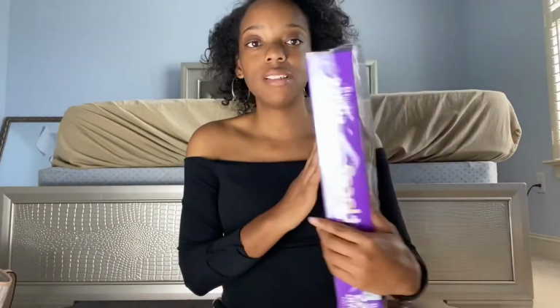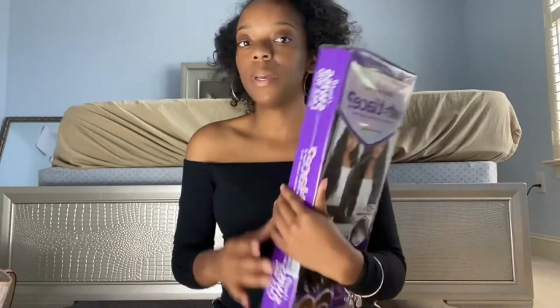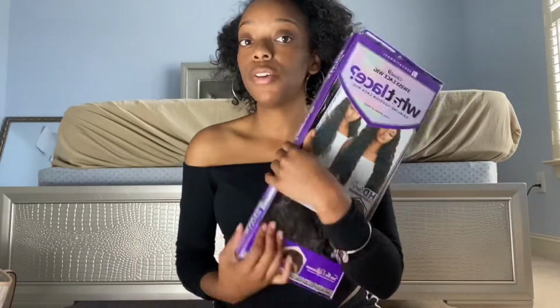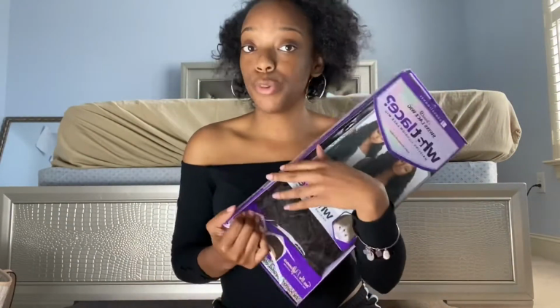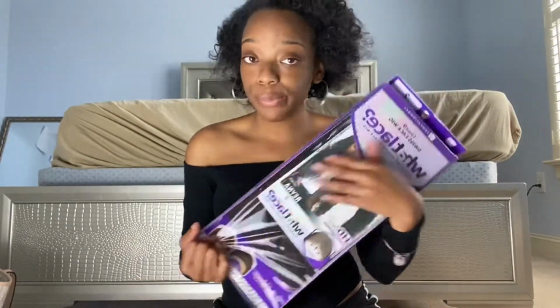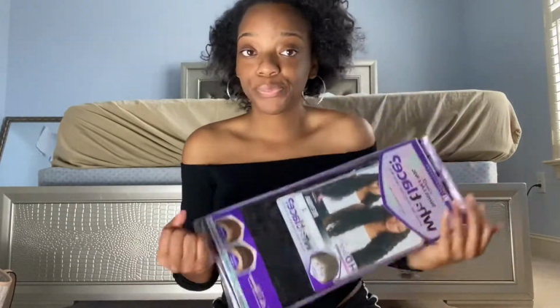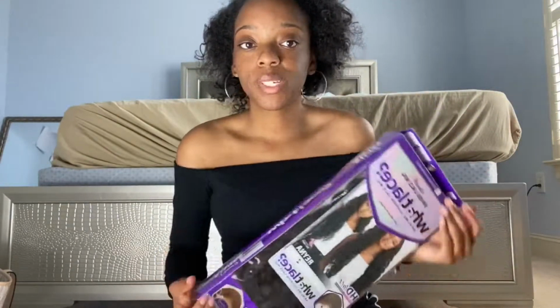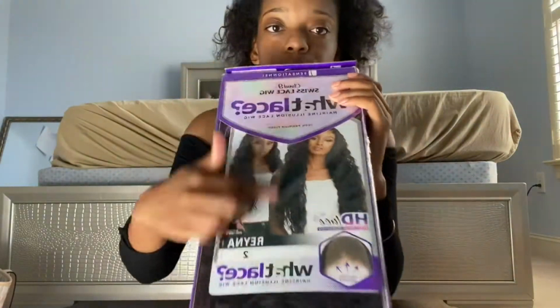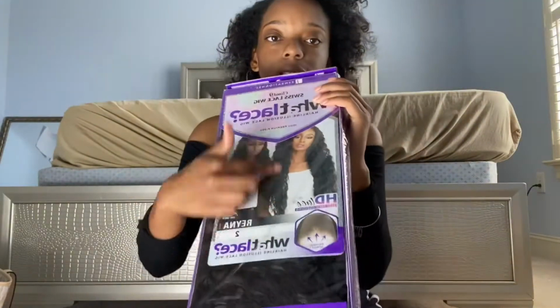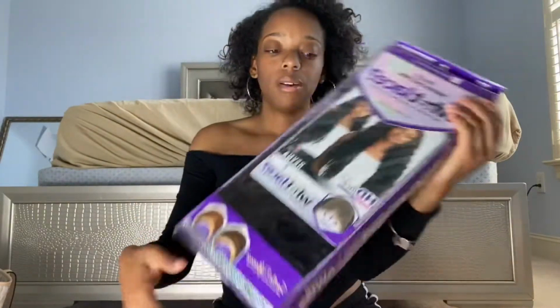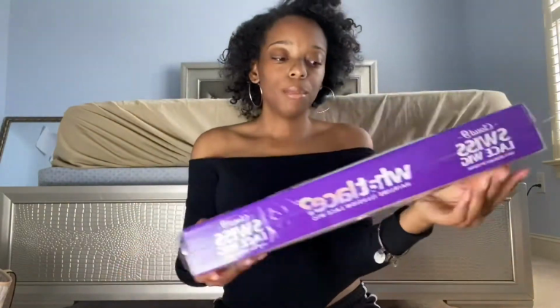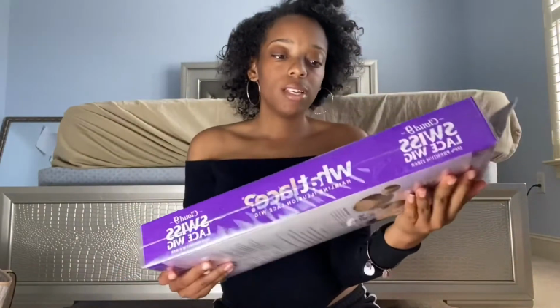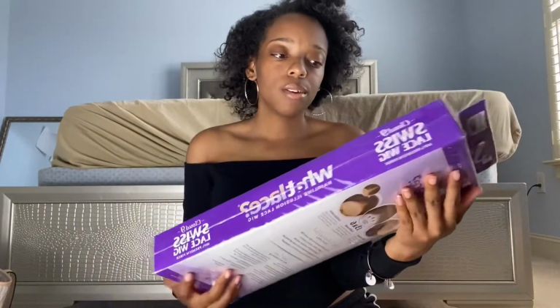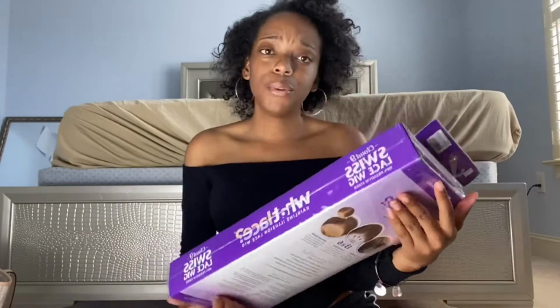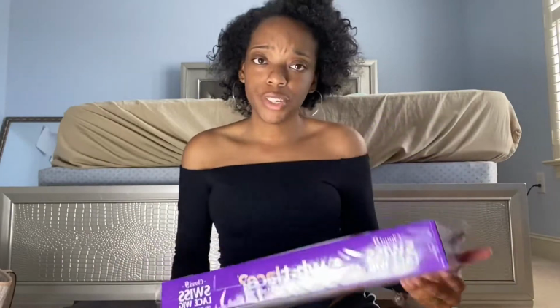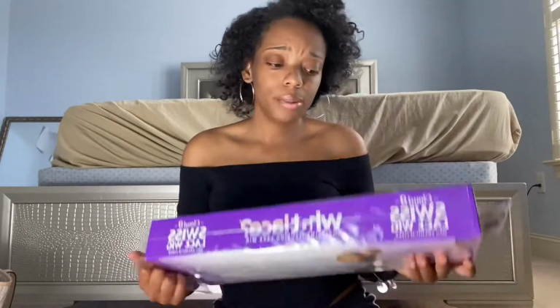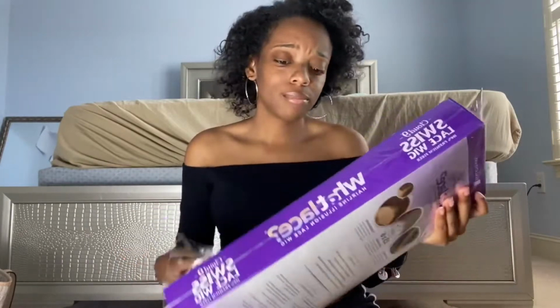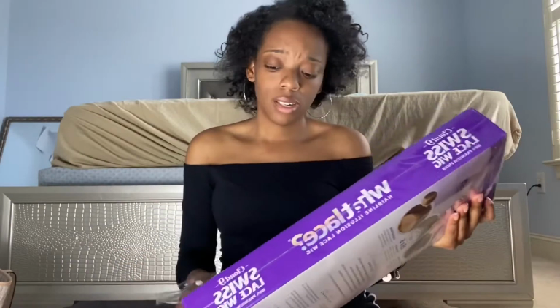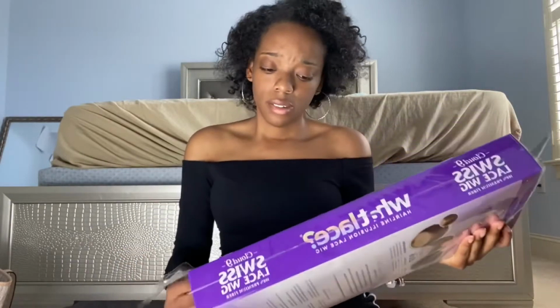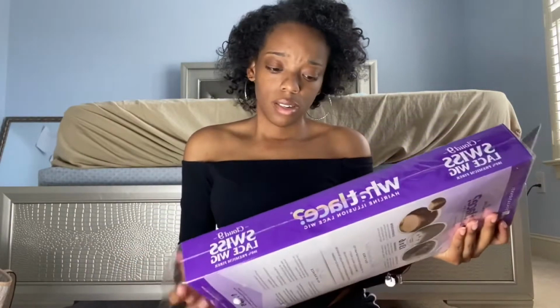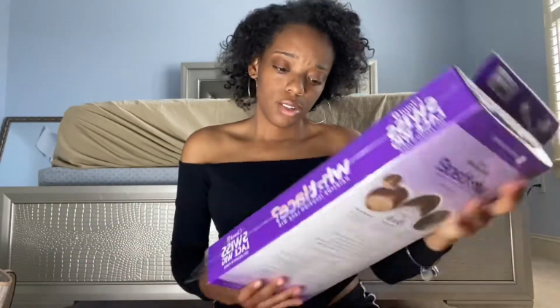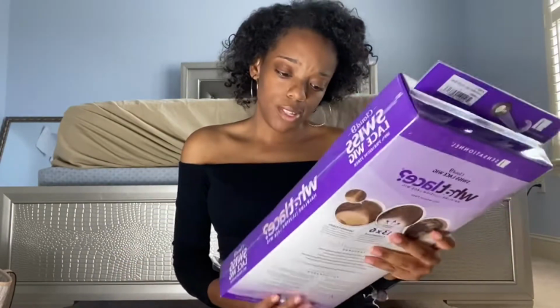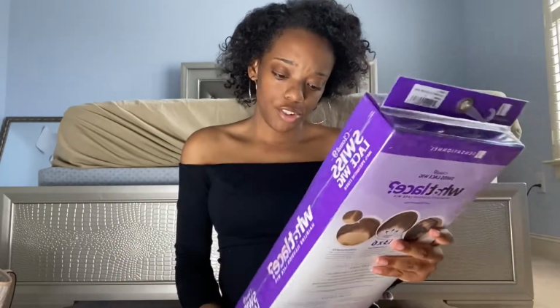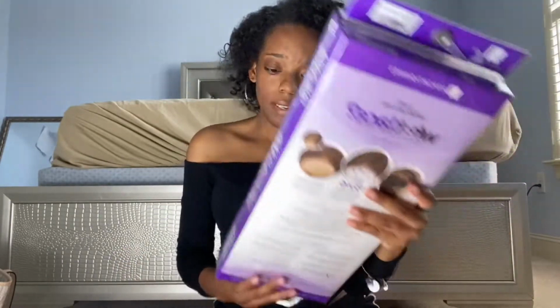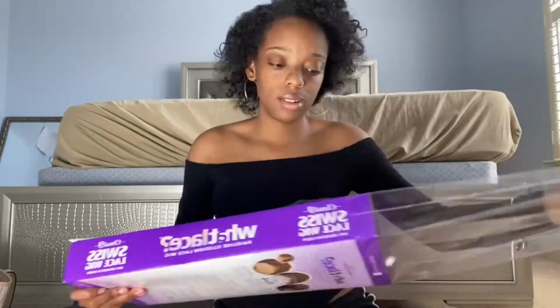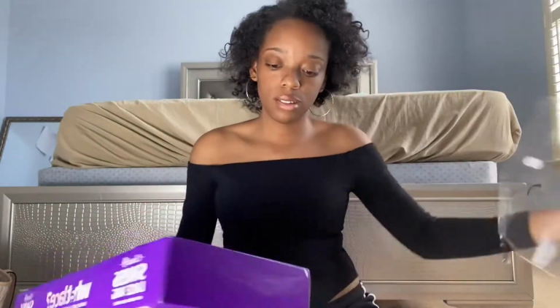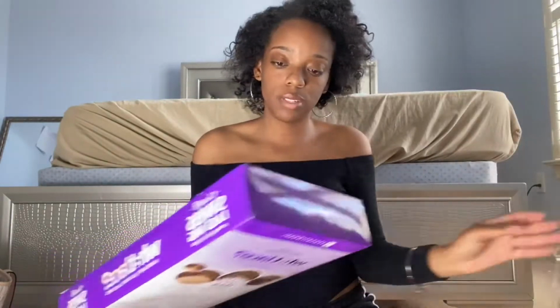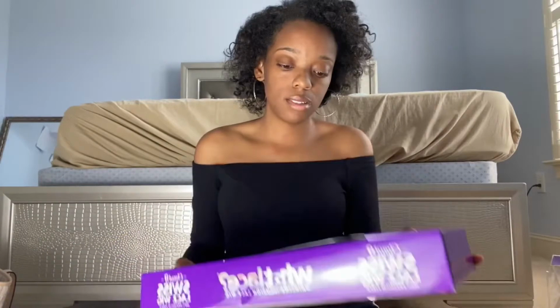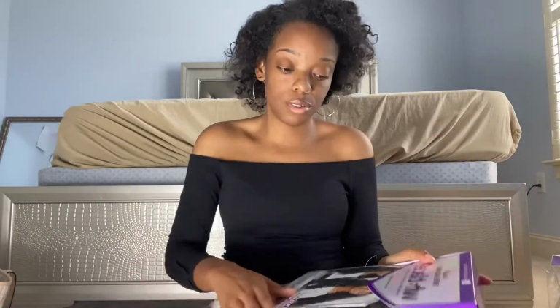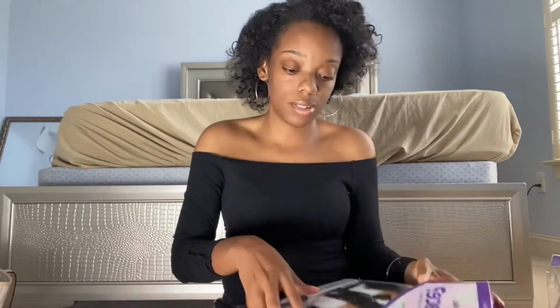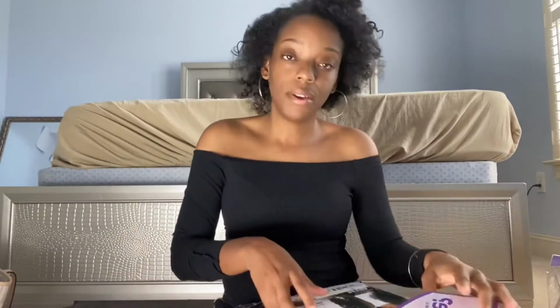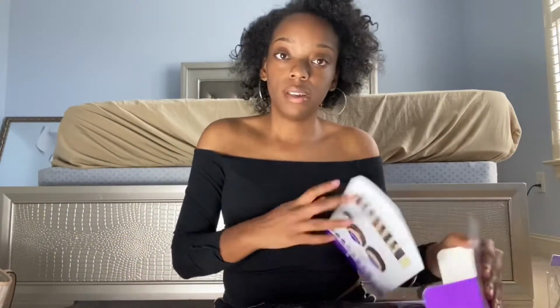I got this long one and I'm grateful it's long because I don't do itchy hair. It's an HD lace — Swiss lace — so it's a Swiss lace.